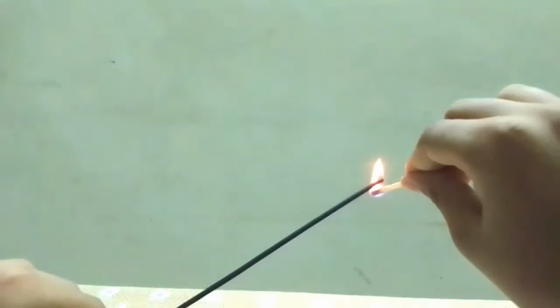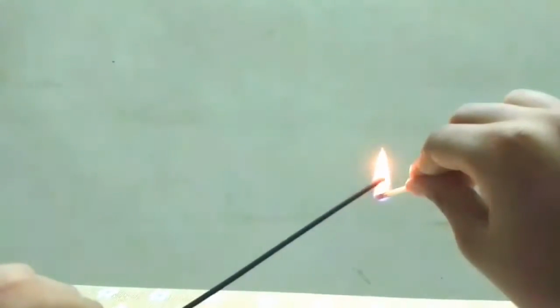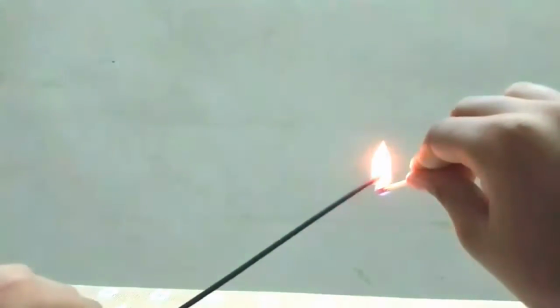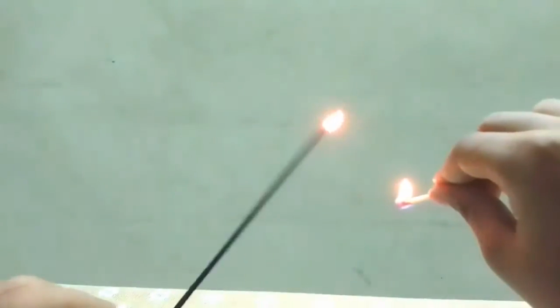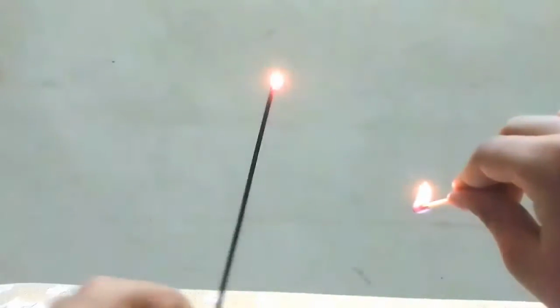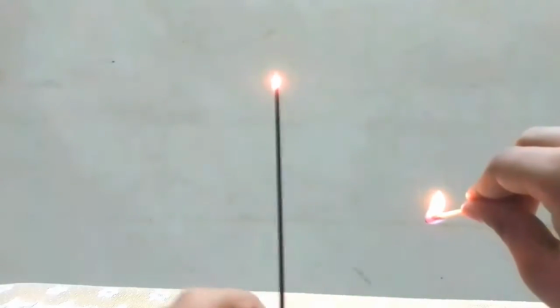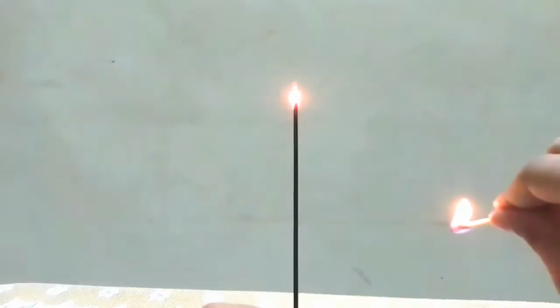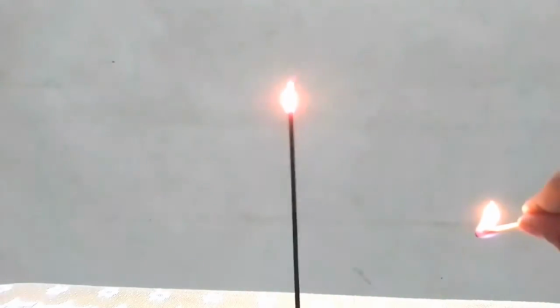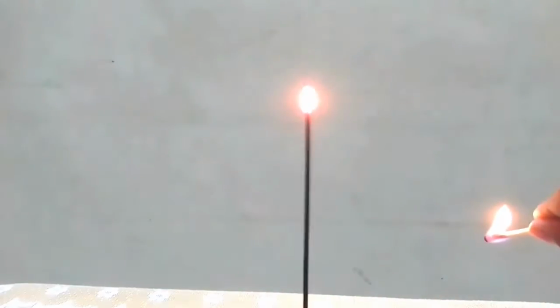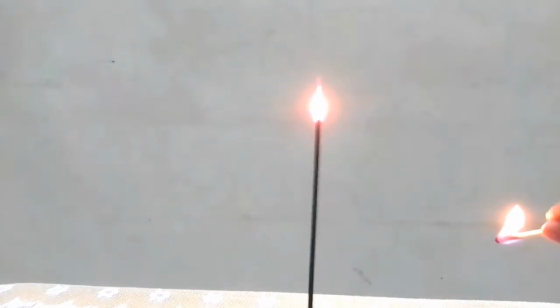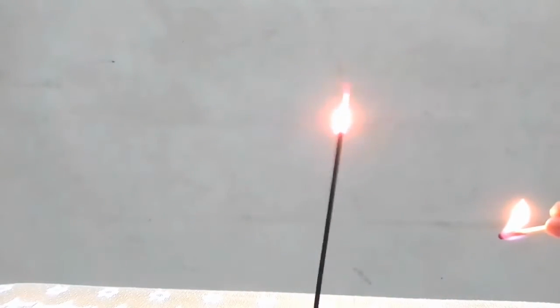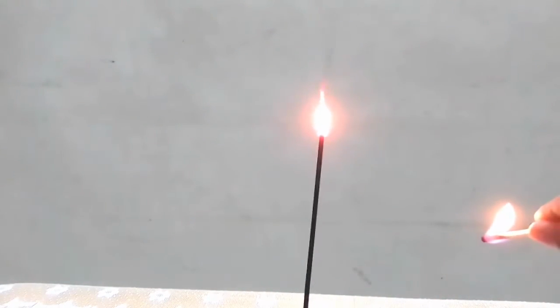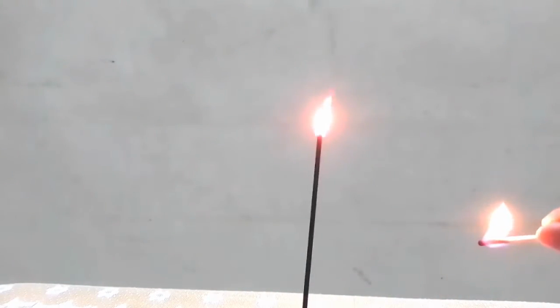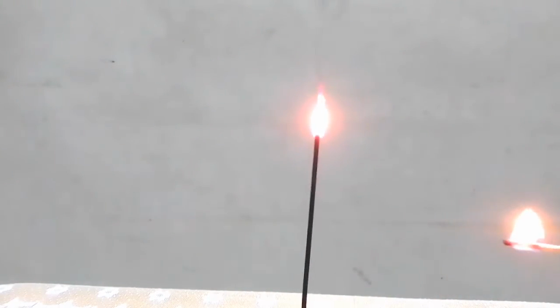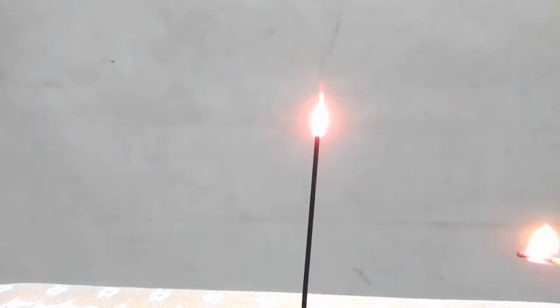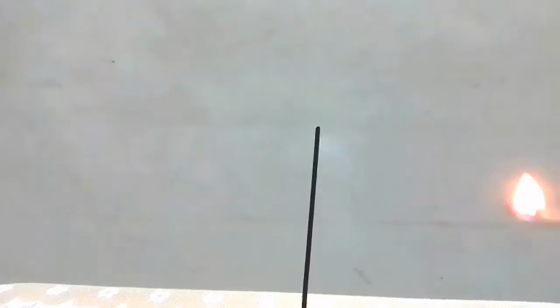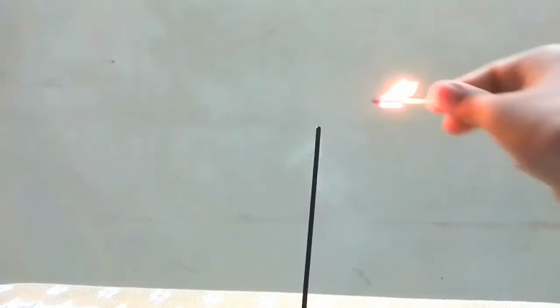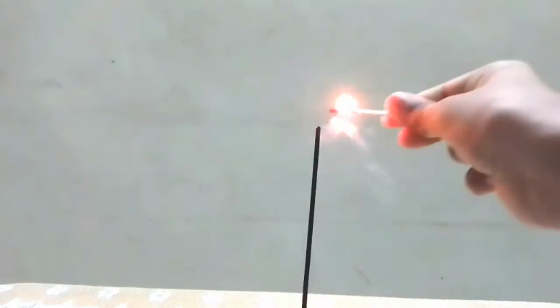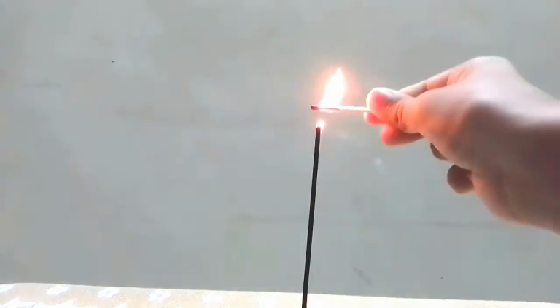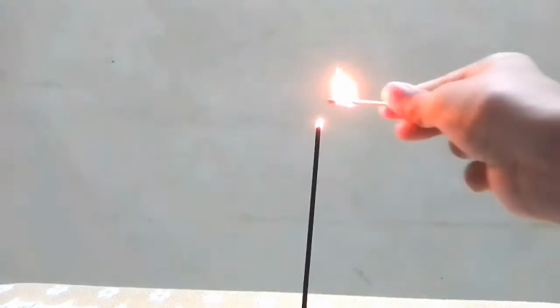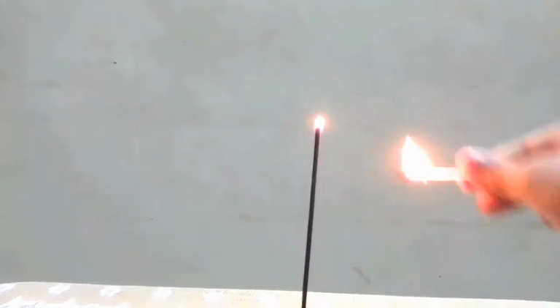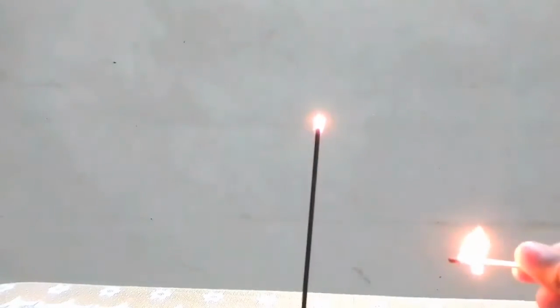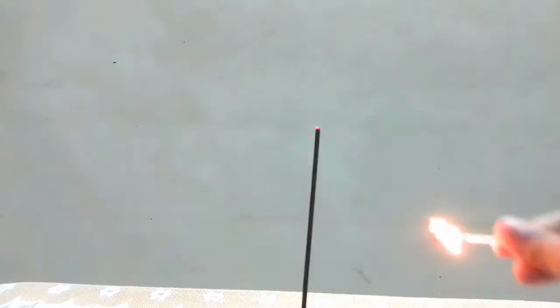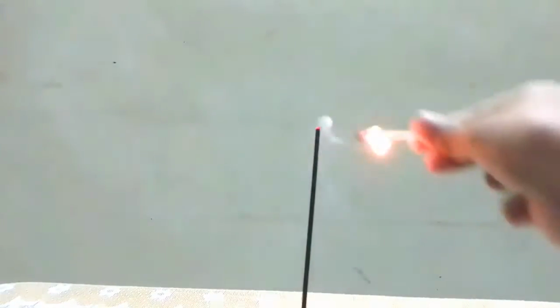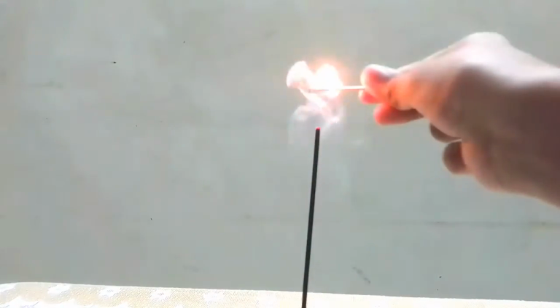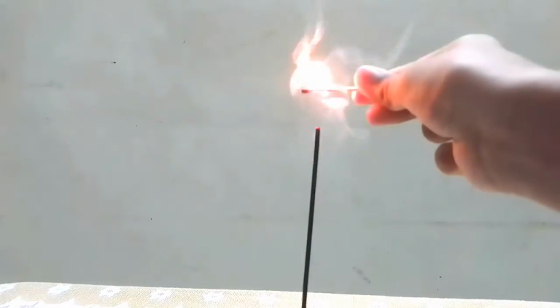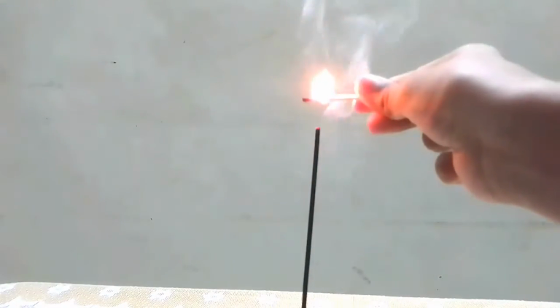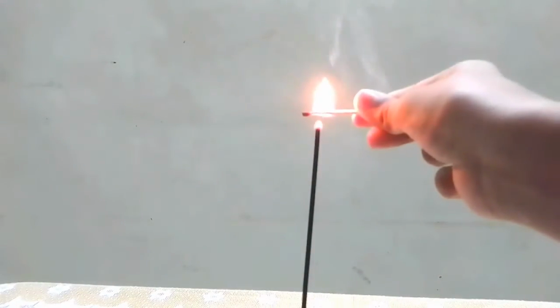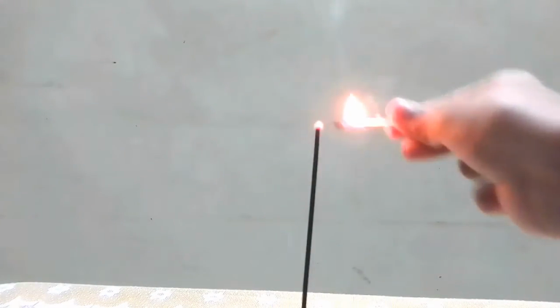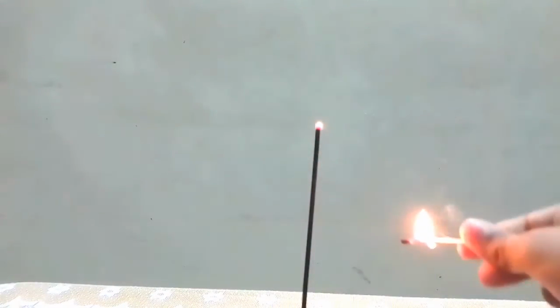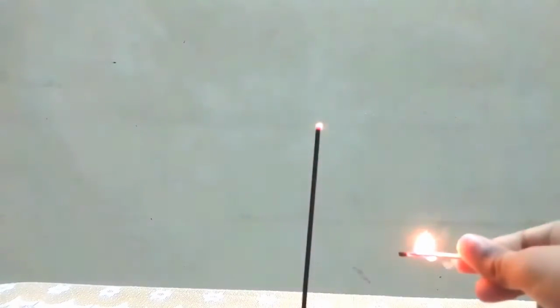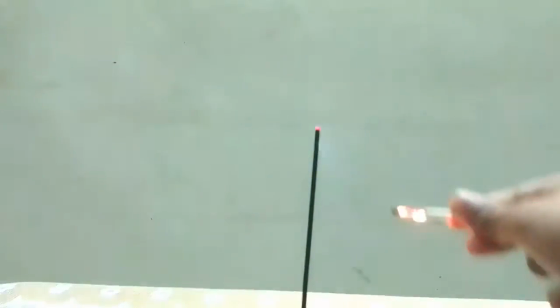I am trying to do this here, and as you can see, it lights up the incense stick without touching it.